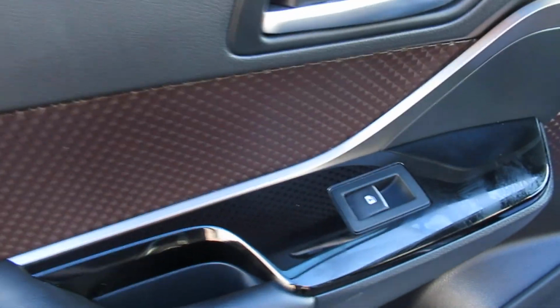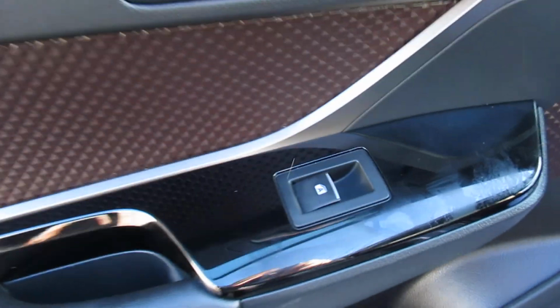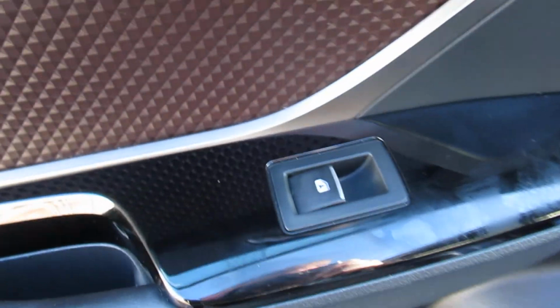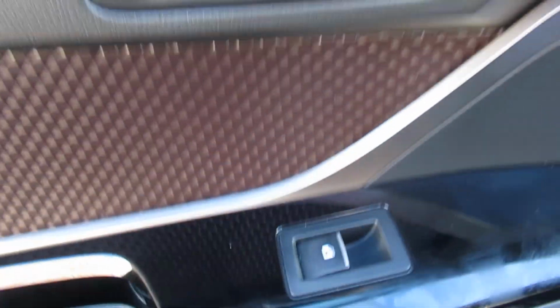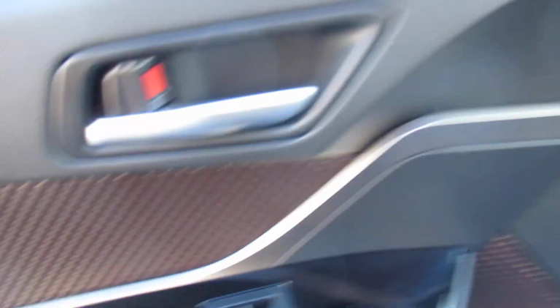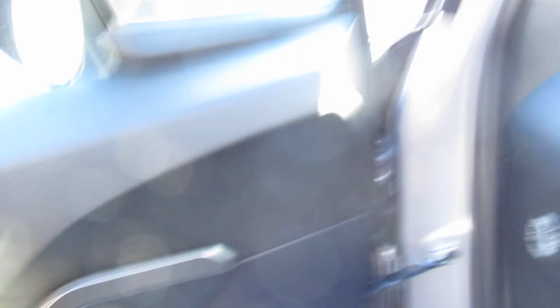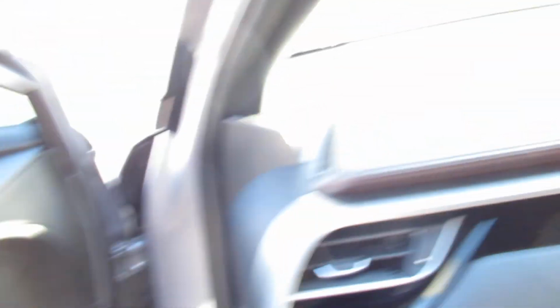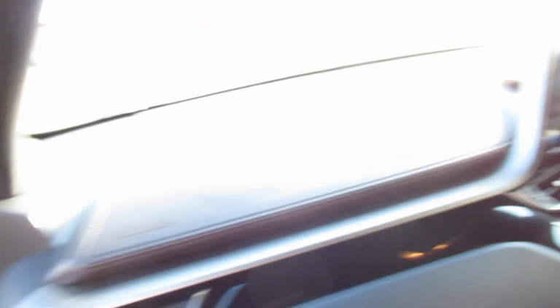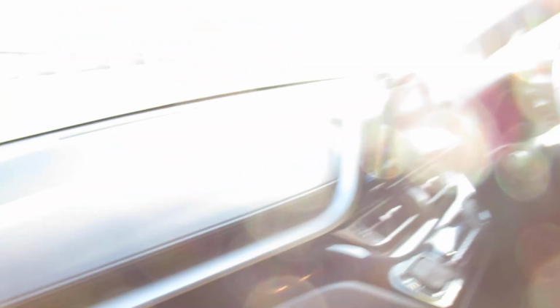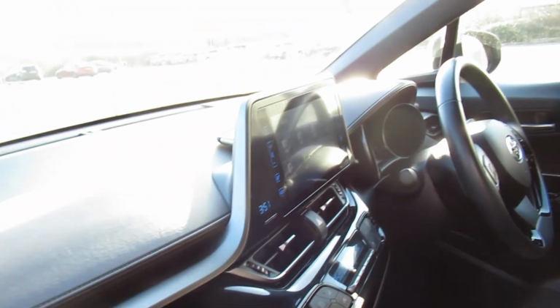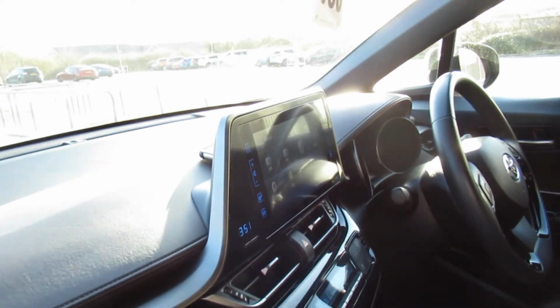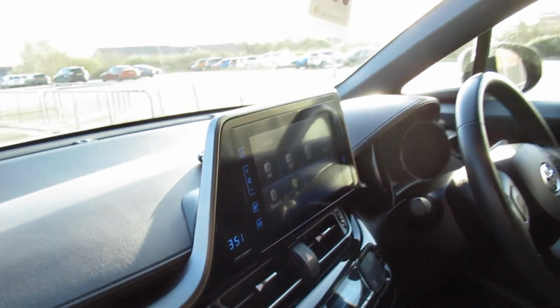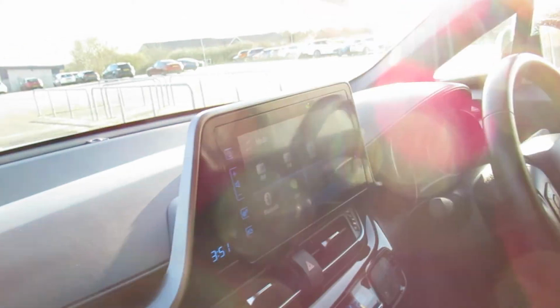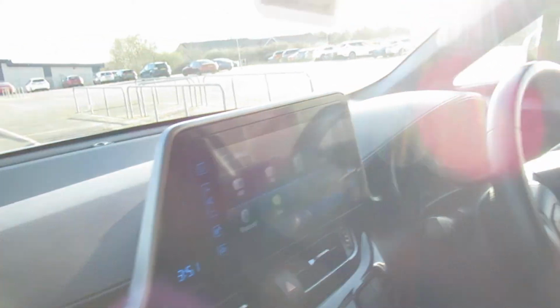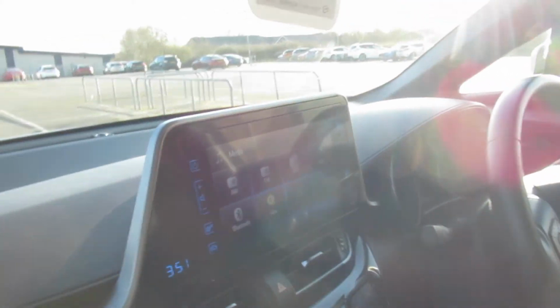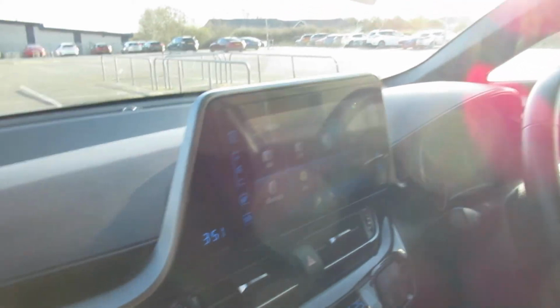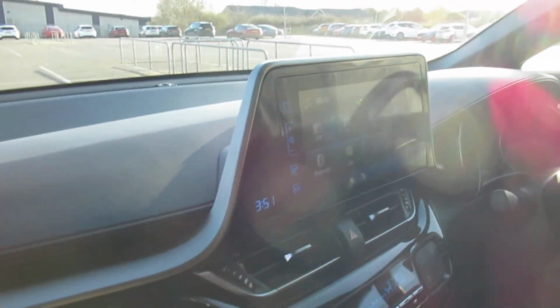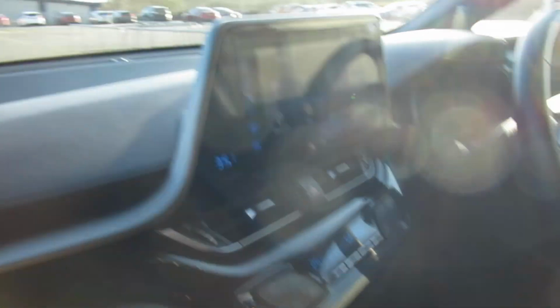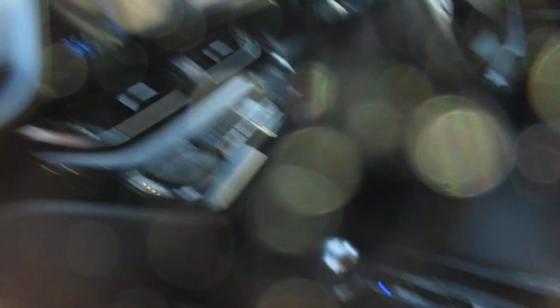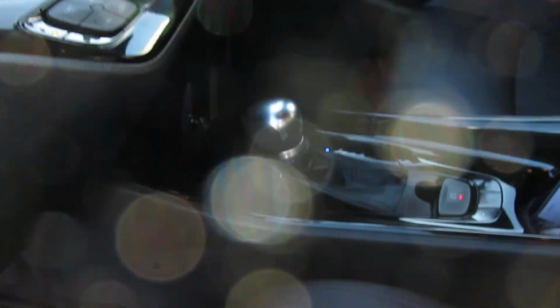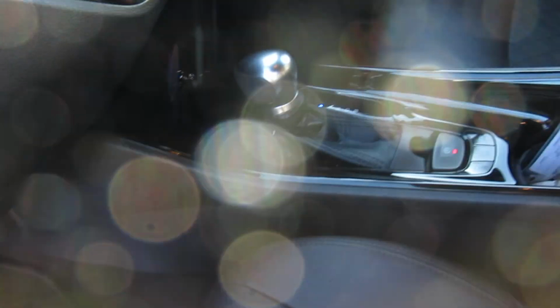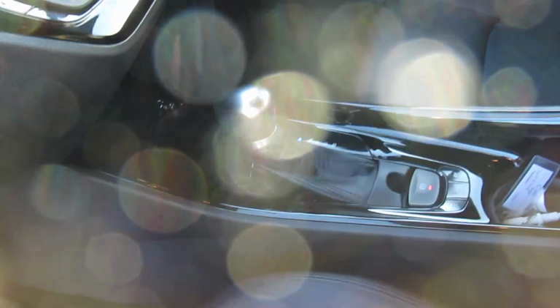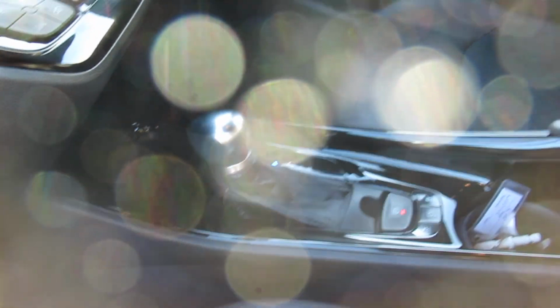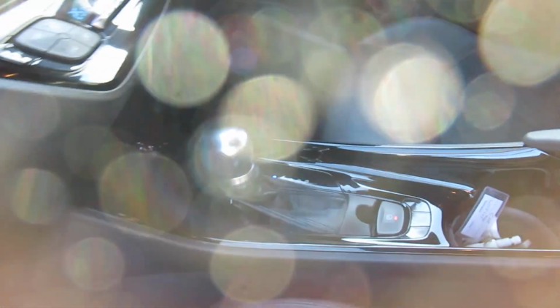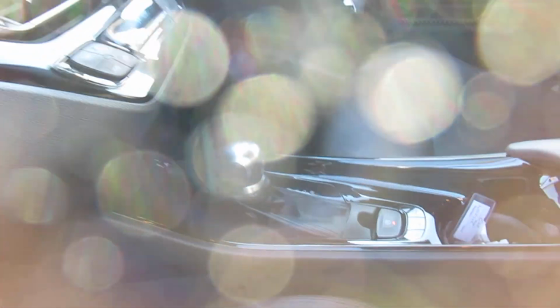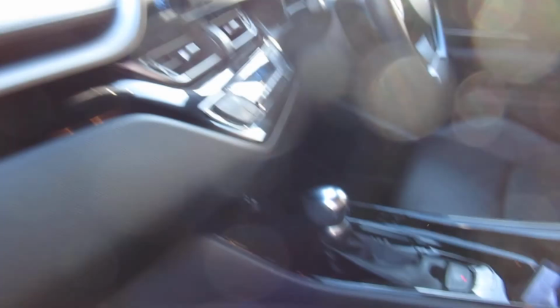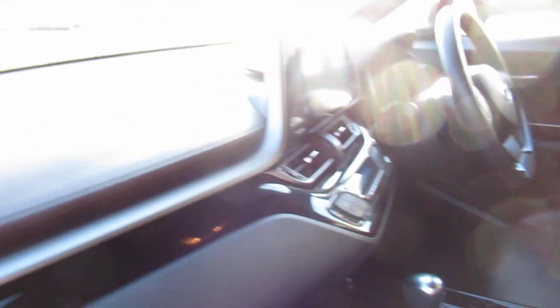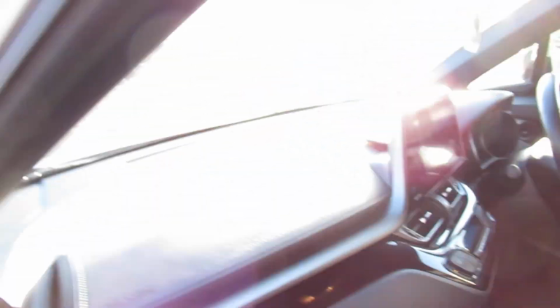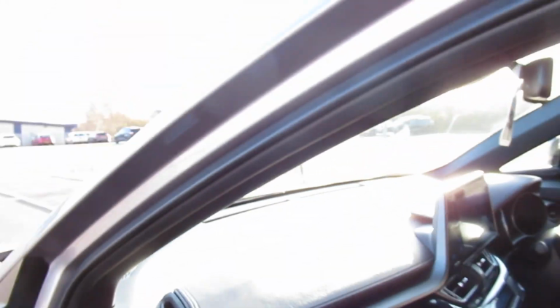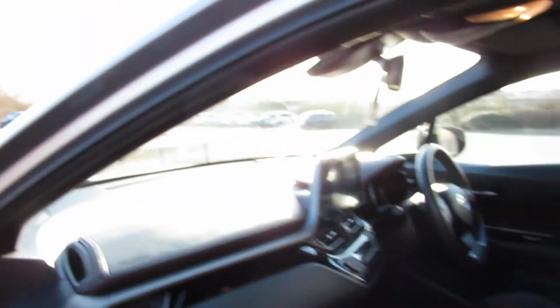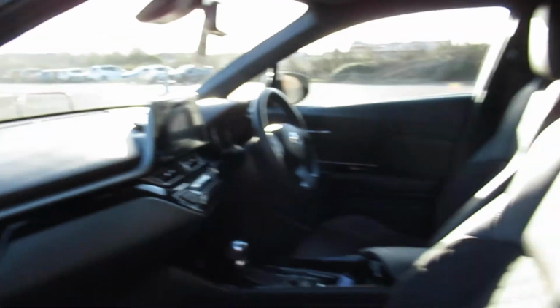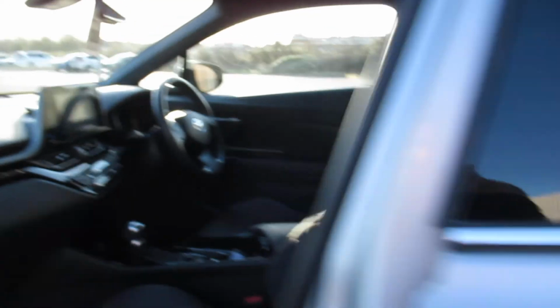Front electric windows, and there's a nice touchscreen display. This is an automatic, and it's also a hybrid as well.